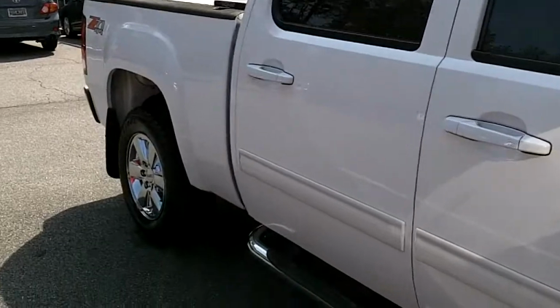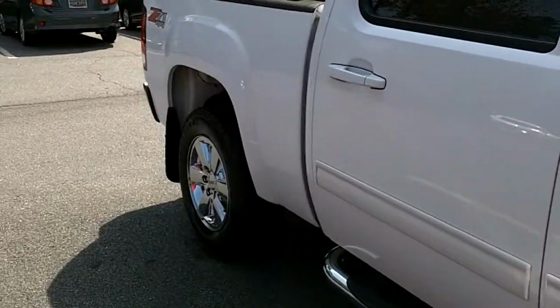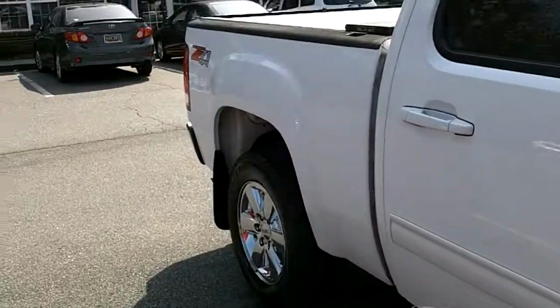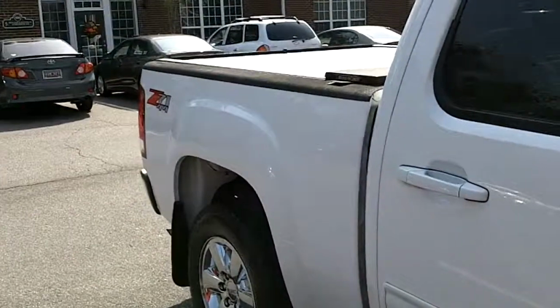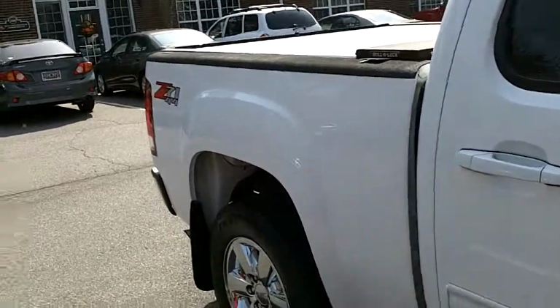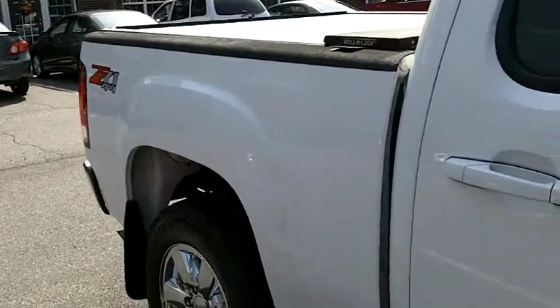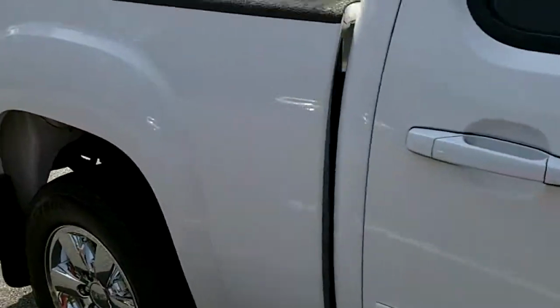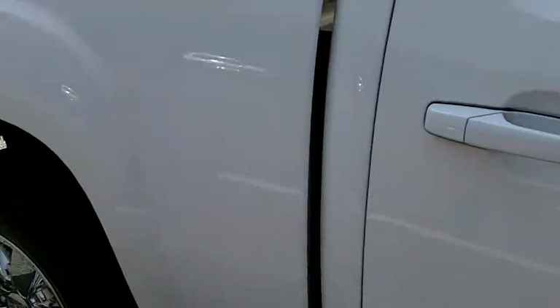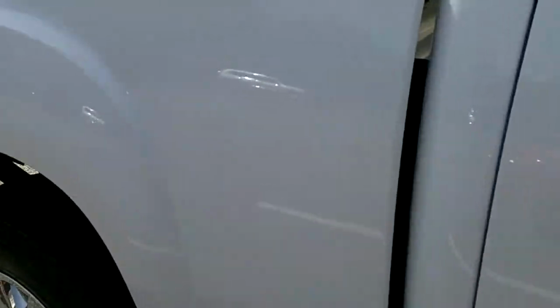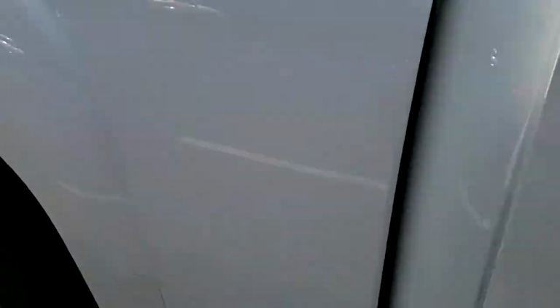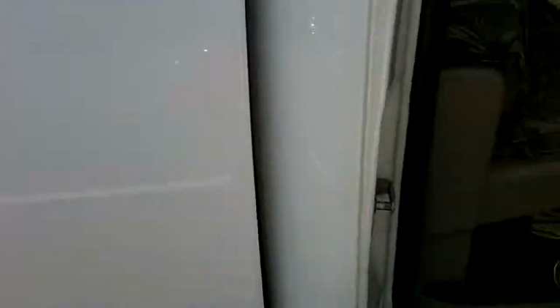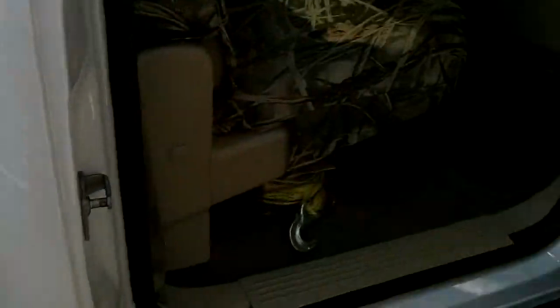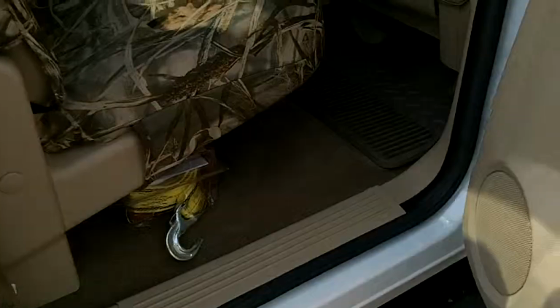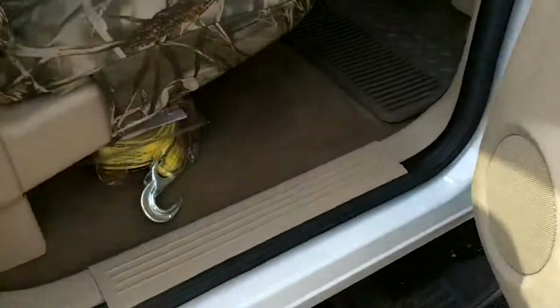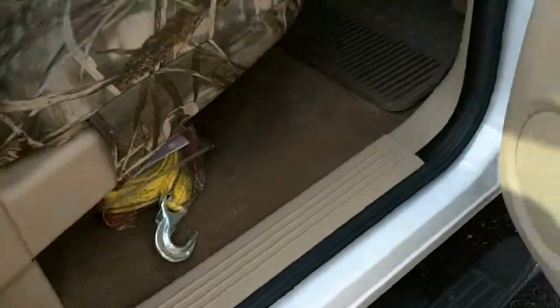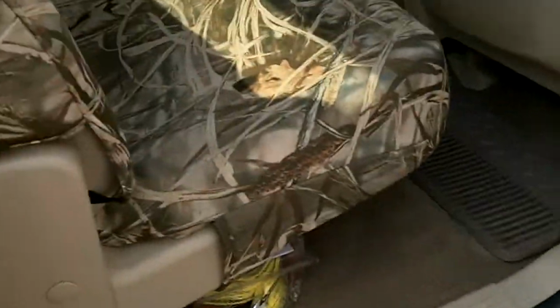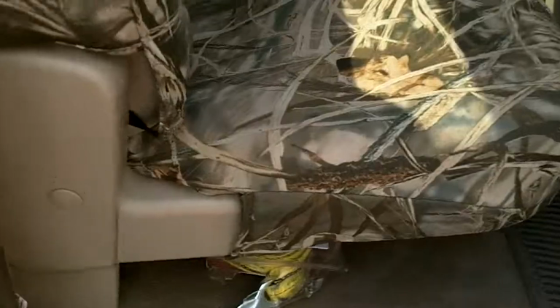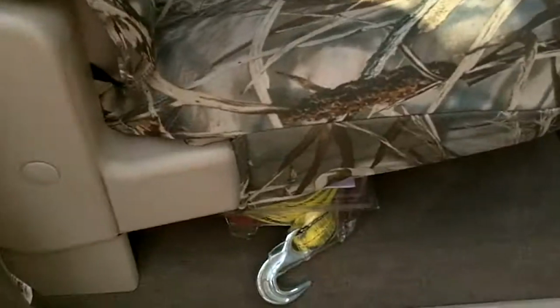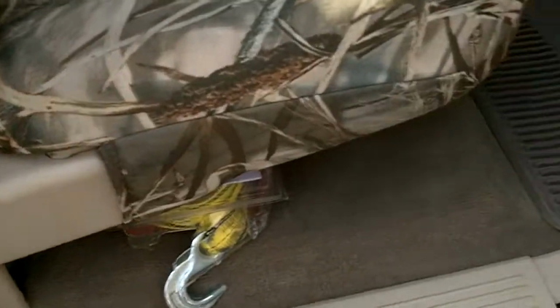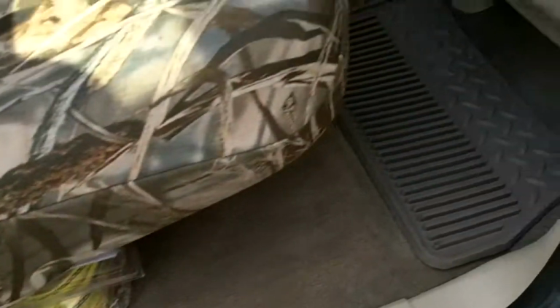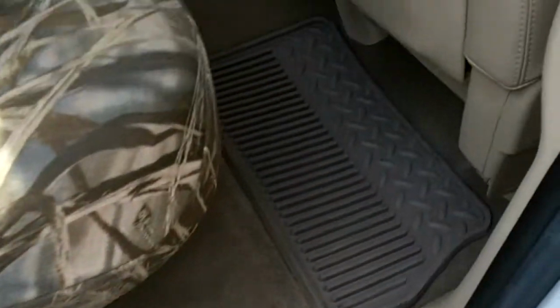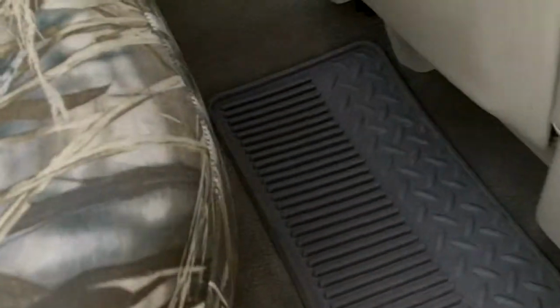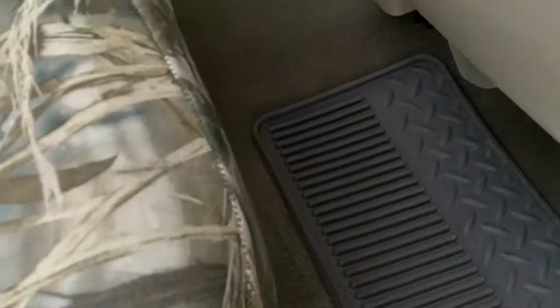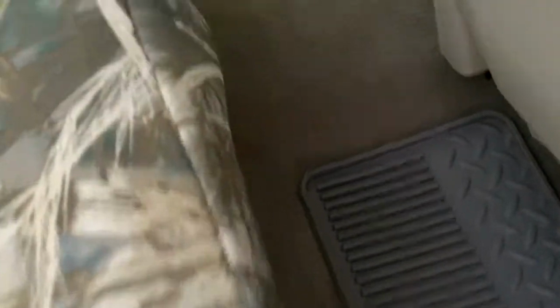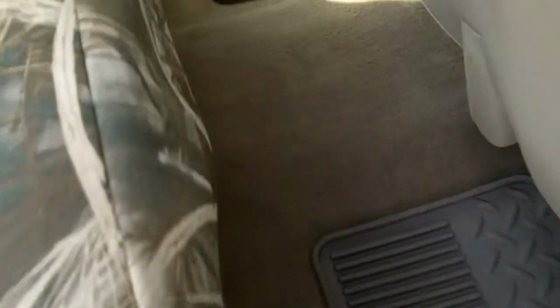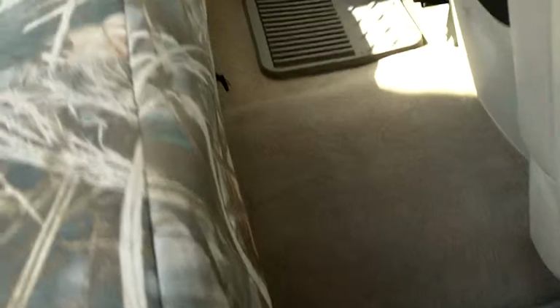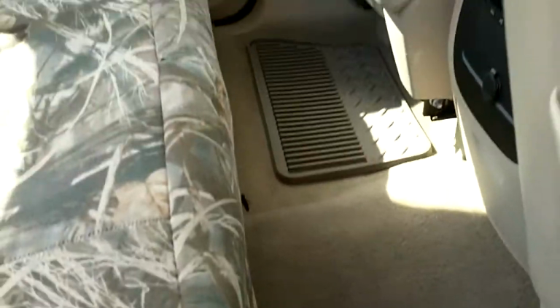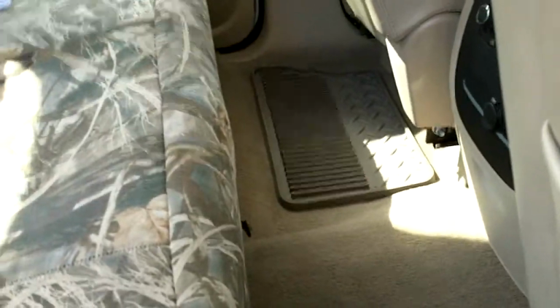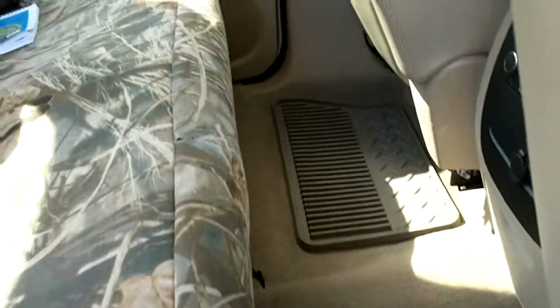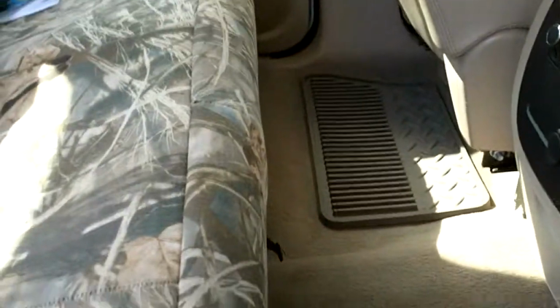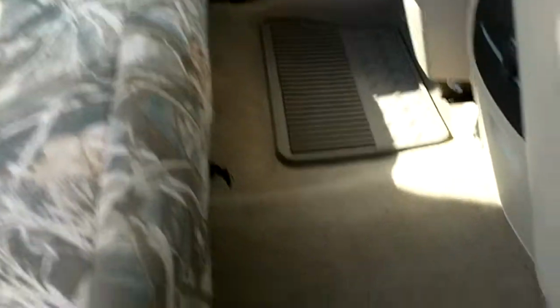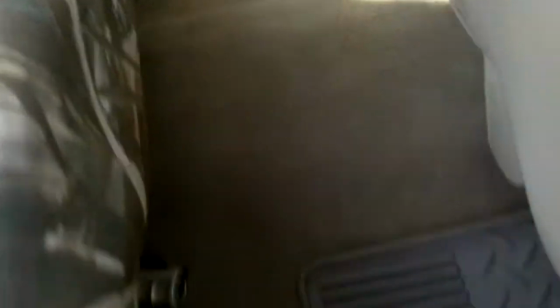Especially wanted to show the interior, which was just absolutely maxed out with dog hair. It's all gone now.